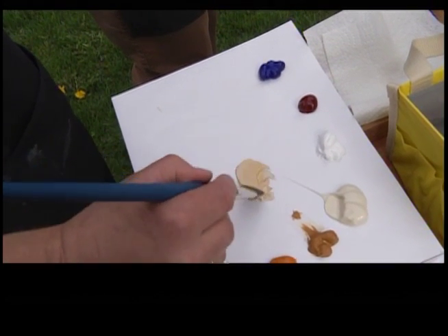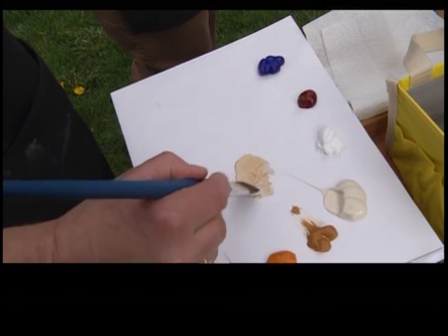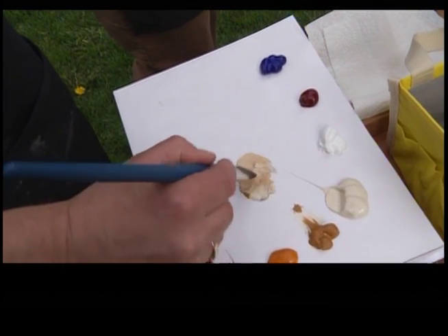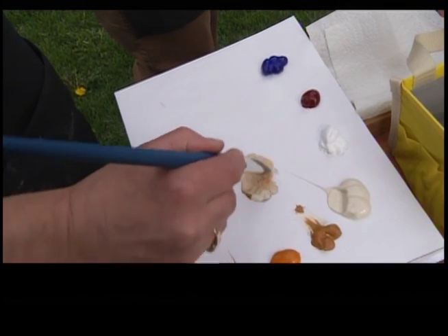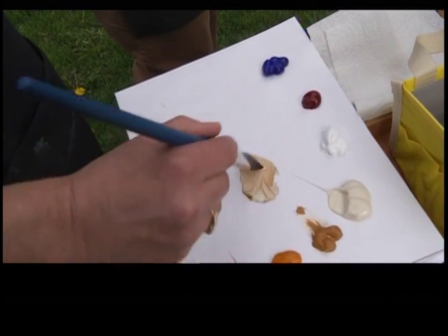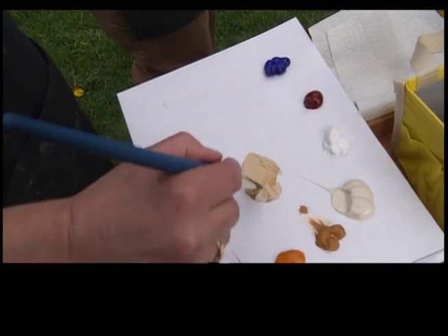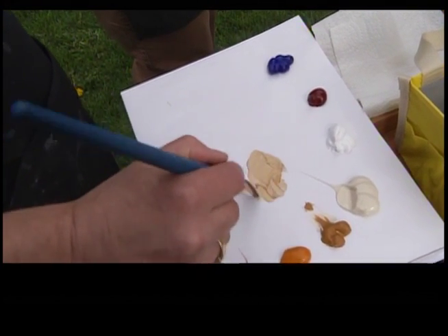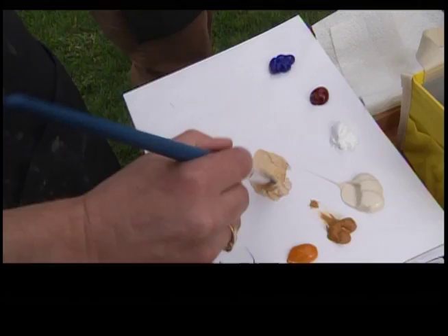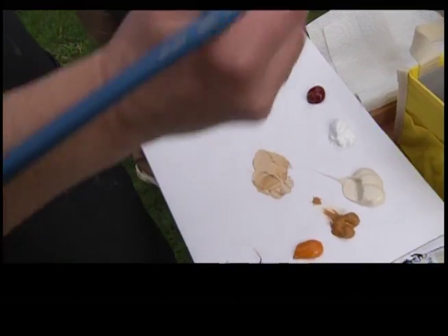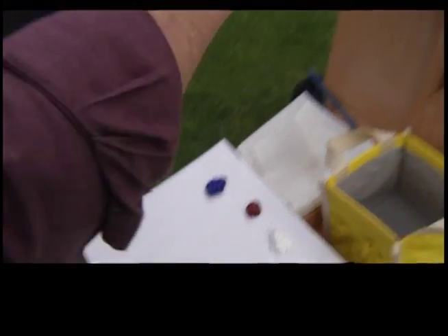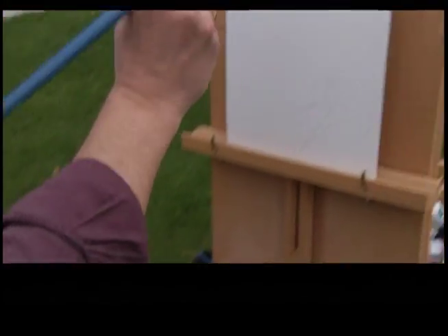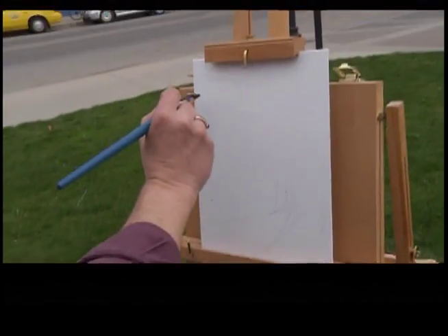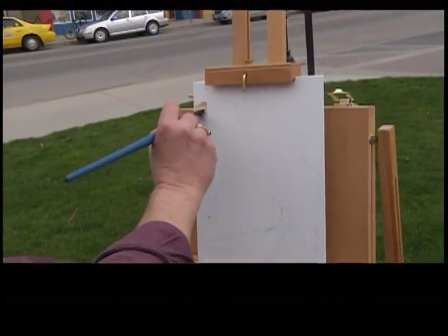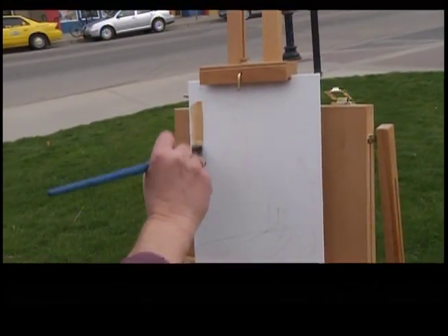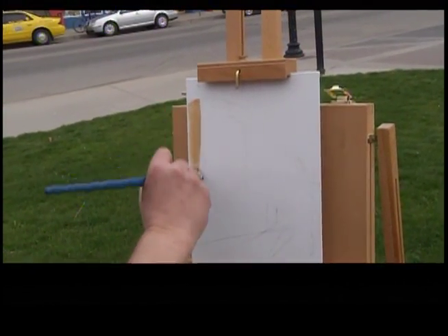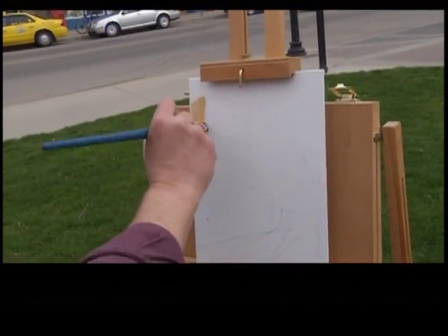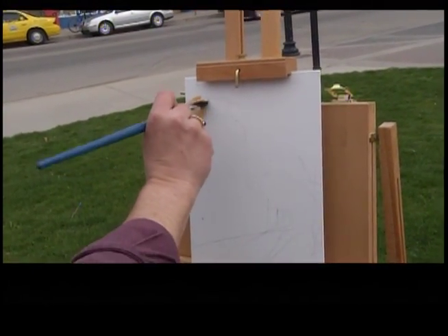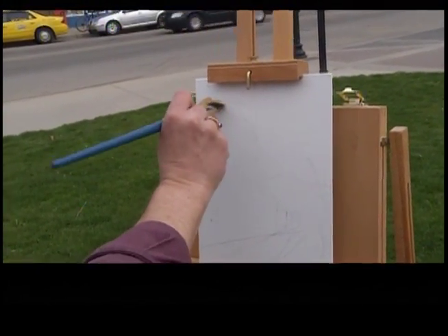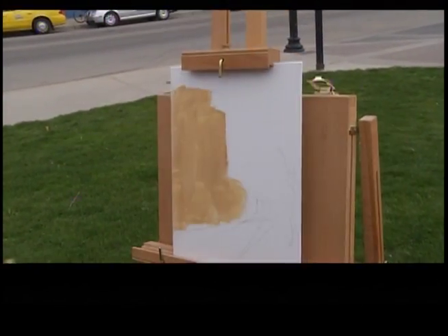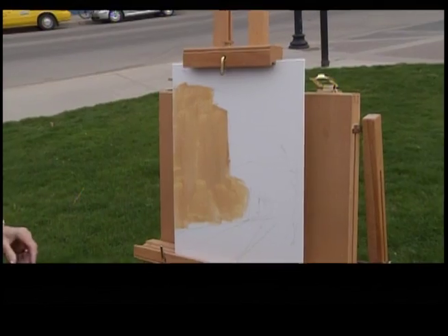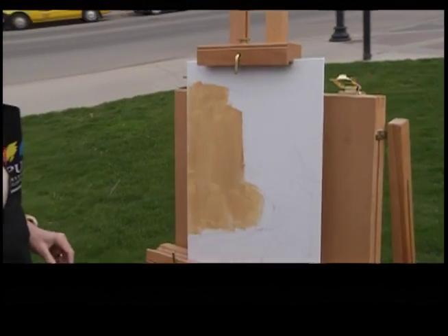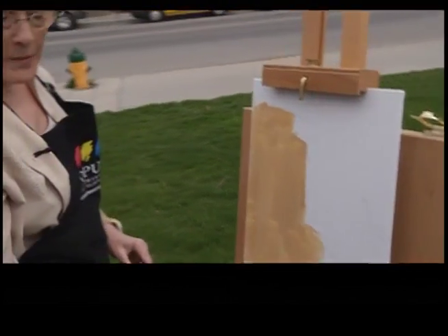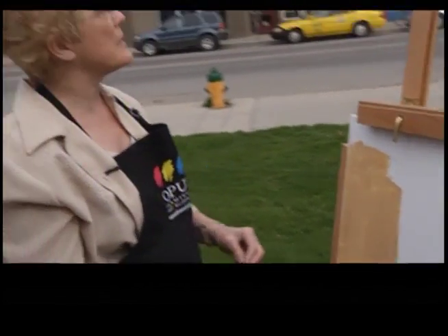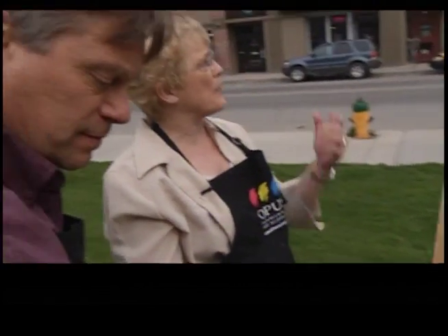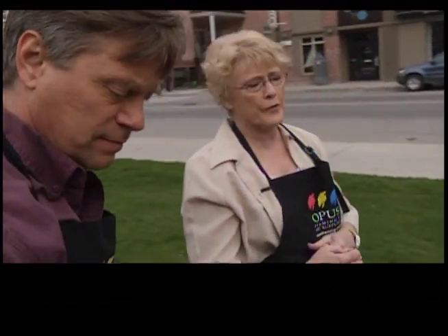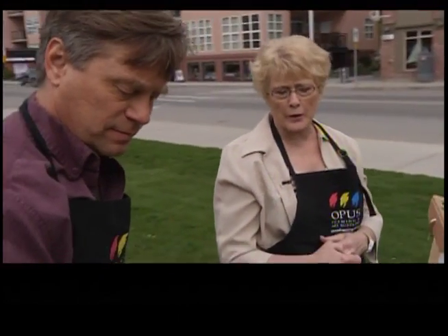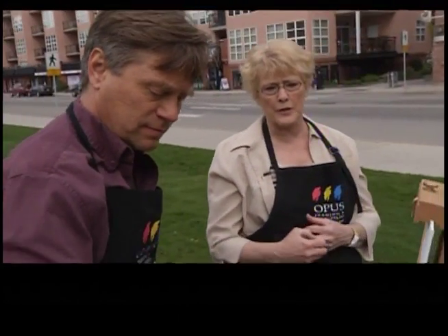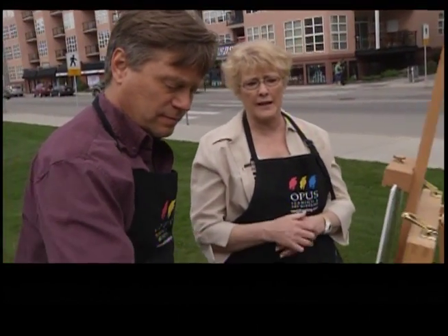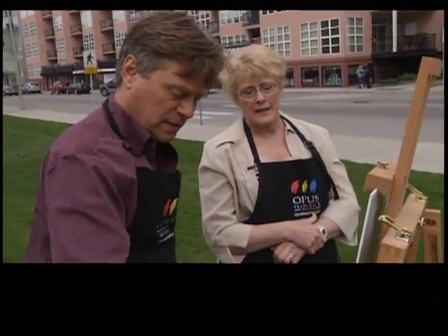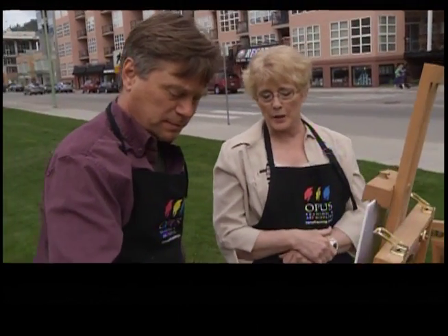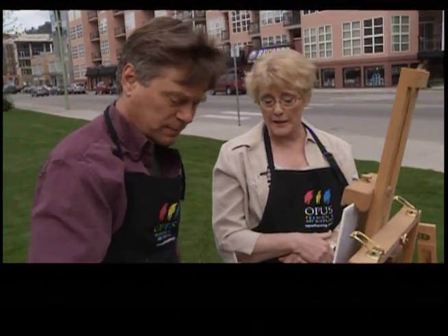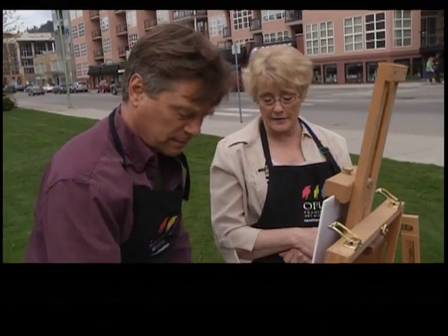You're a good mixer — that's pretty good. Just go ahead and get it on the canvas. Now, rinse your brush and give it a little wipe, and let's mix up a color for the background for the sky, and we can block that in.